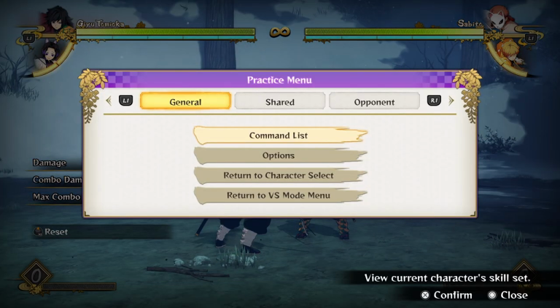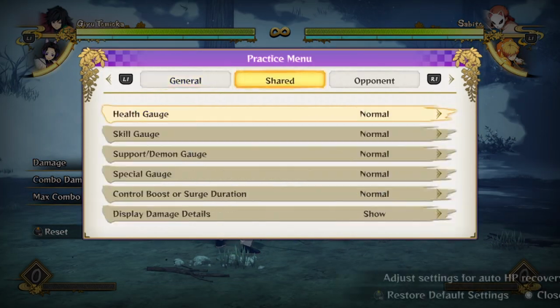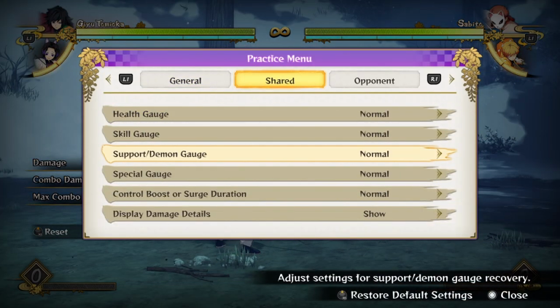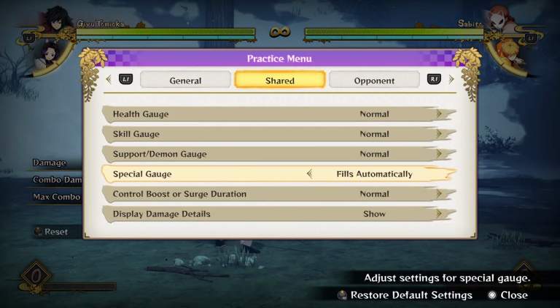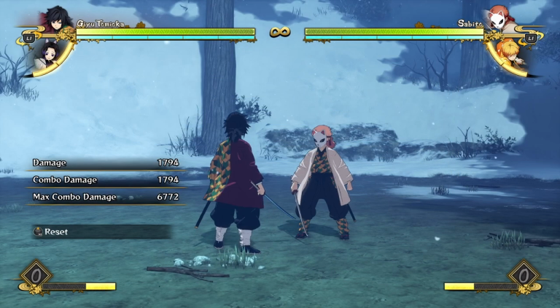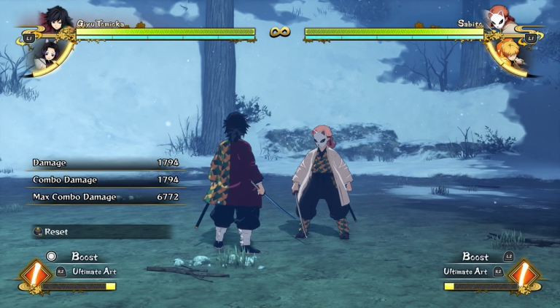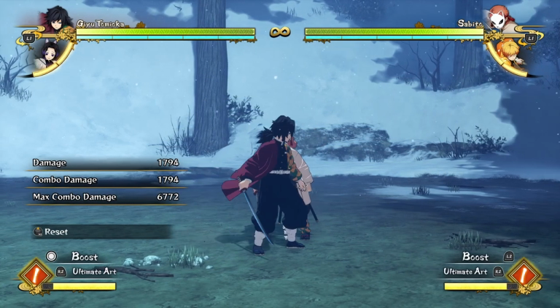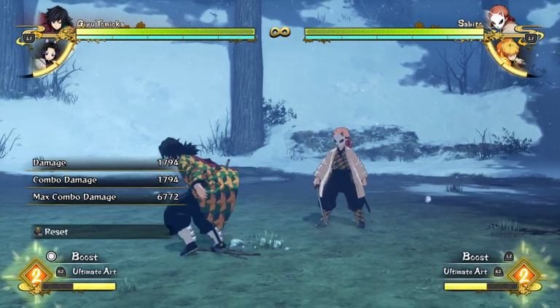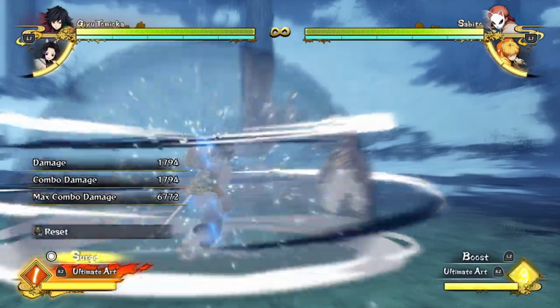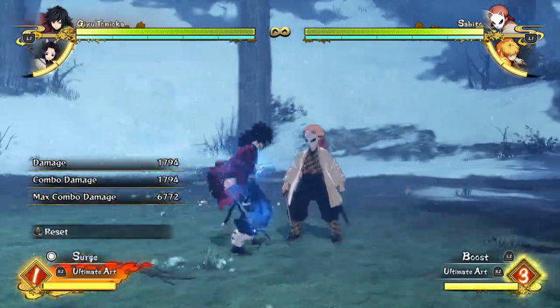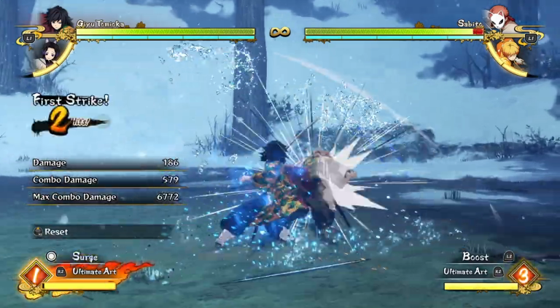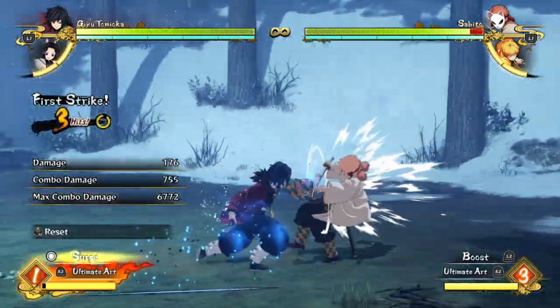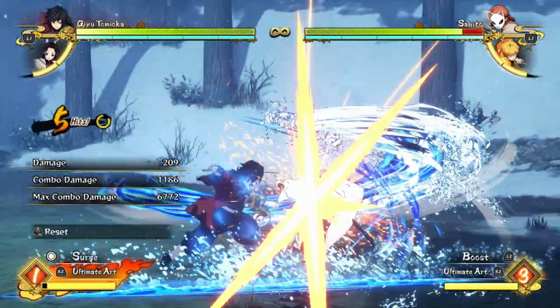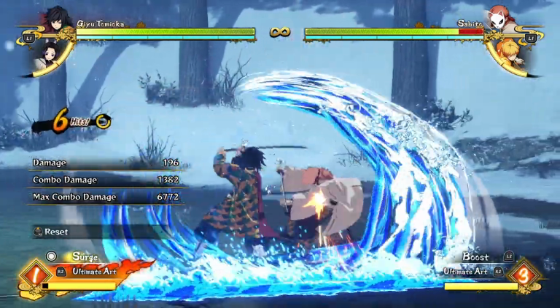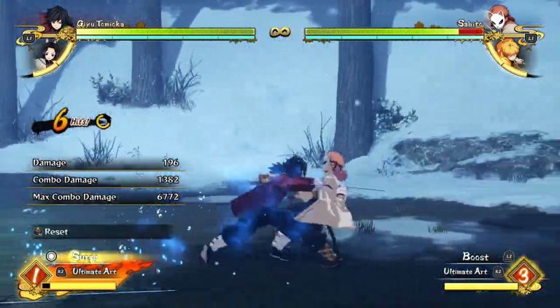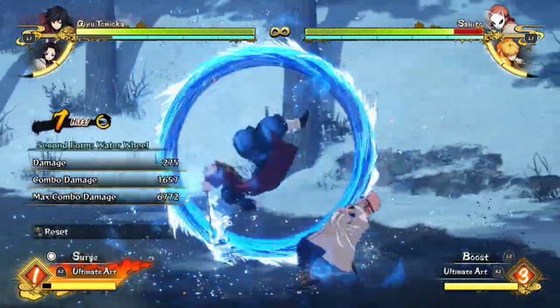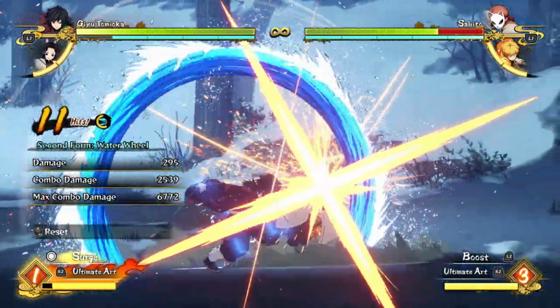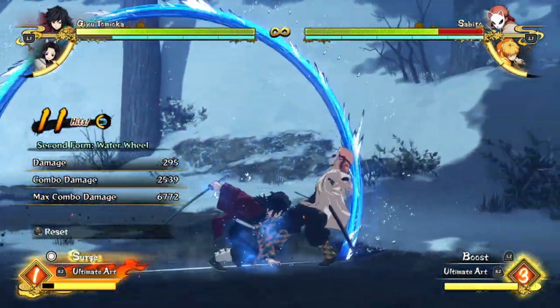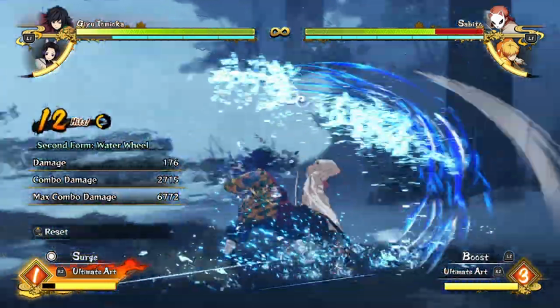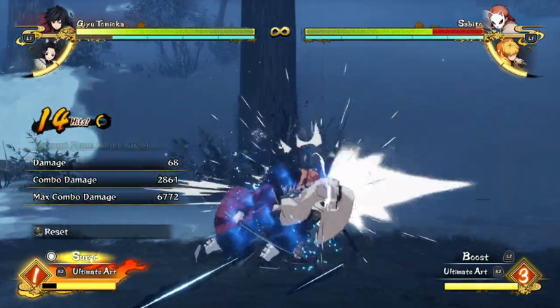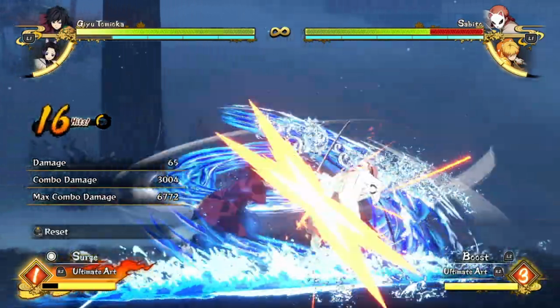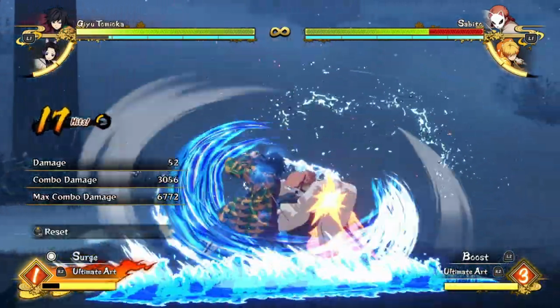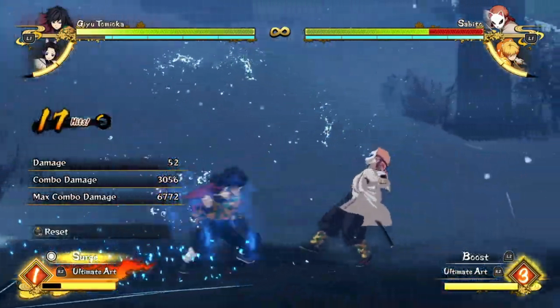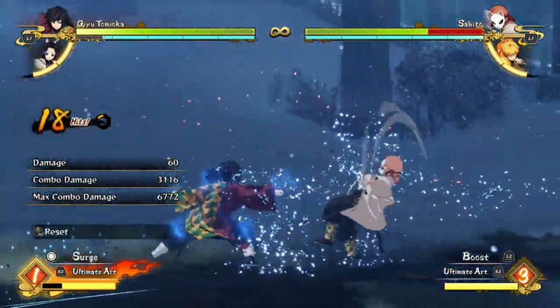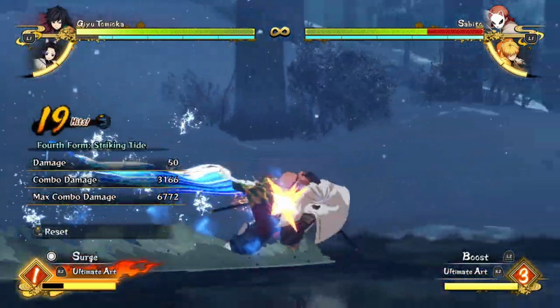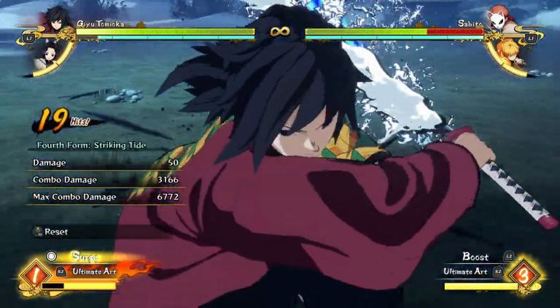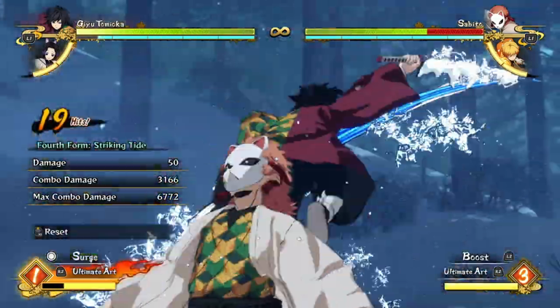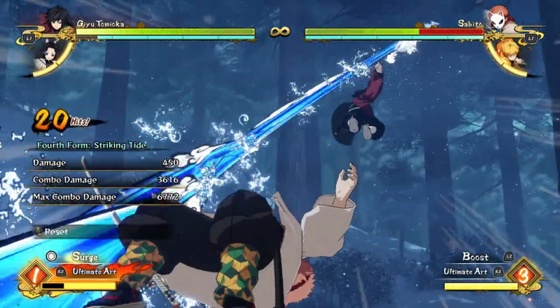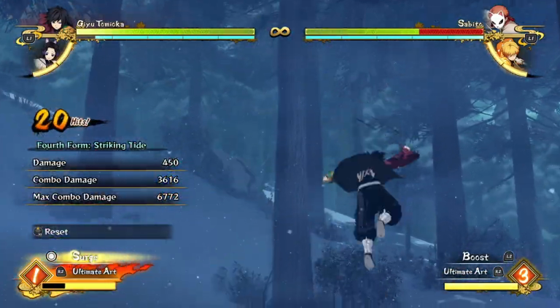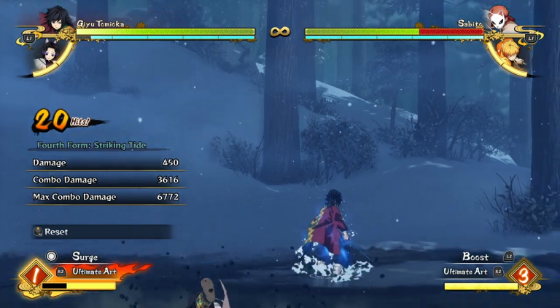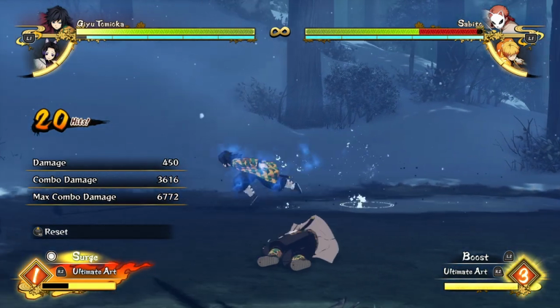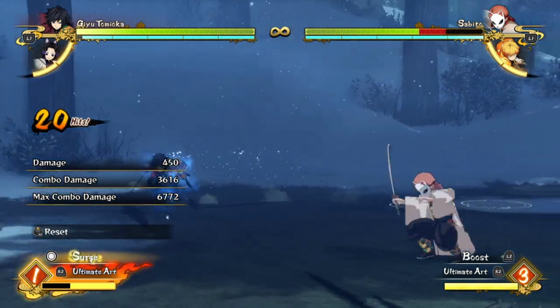If you're in boost mode you can get slightly more damage just by spending one meter, by doing a full attack string into waterwheel then a full attack string. Pretty good damage for really cheap.